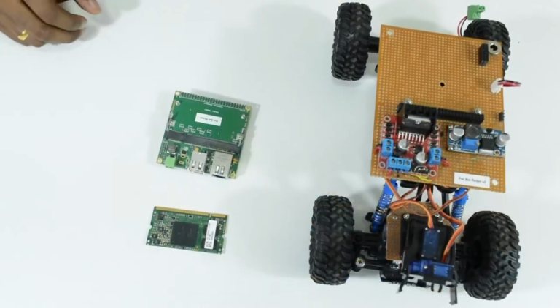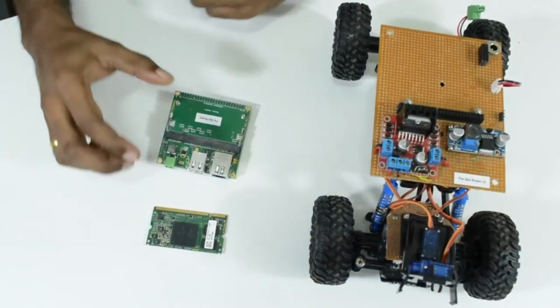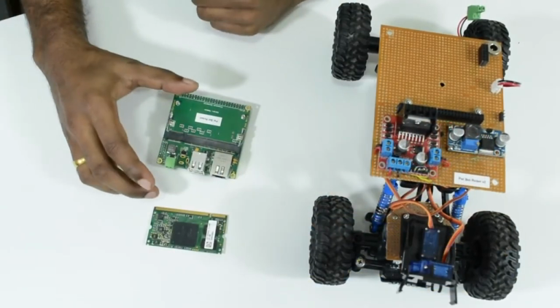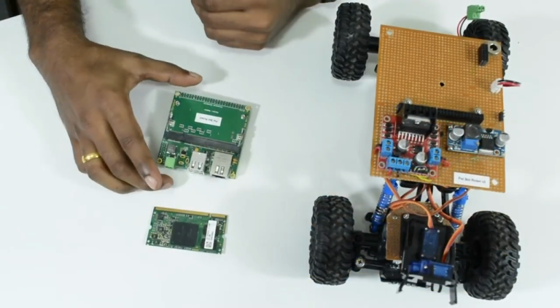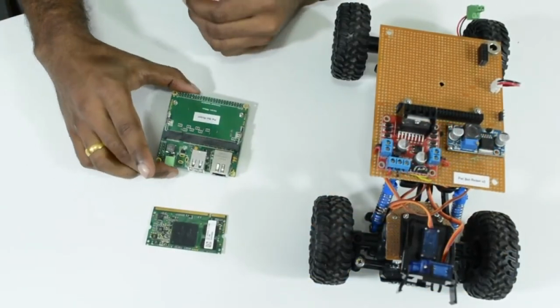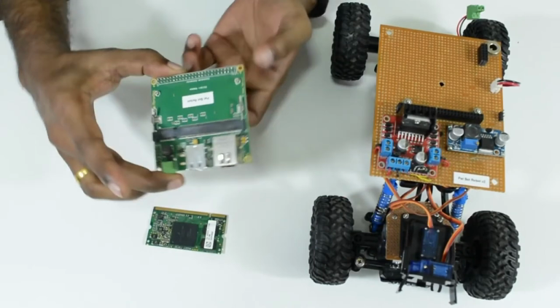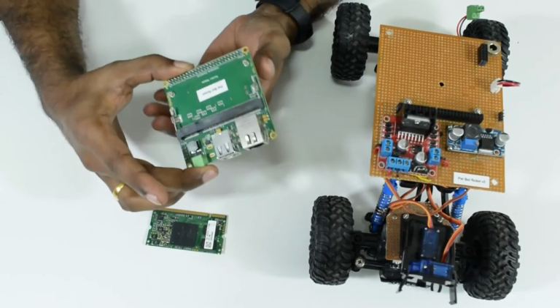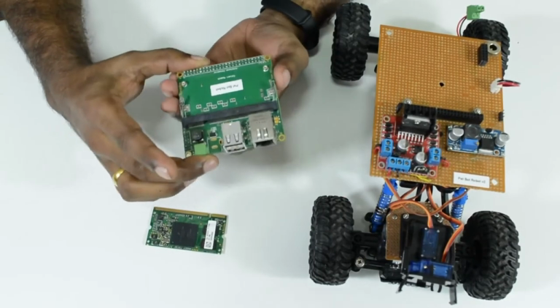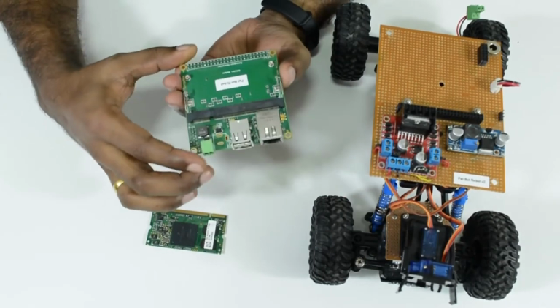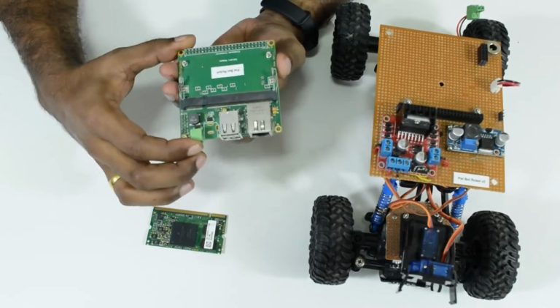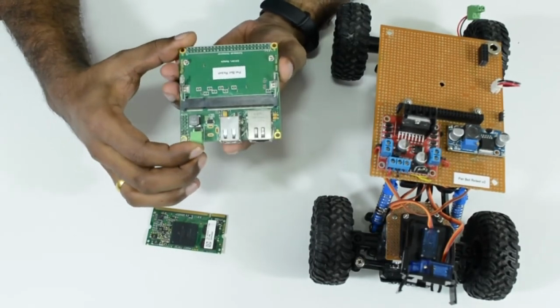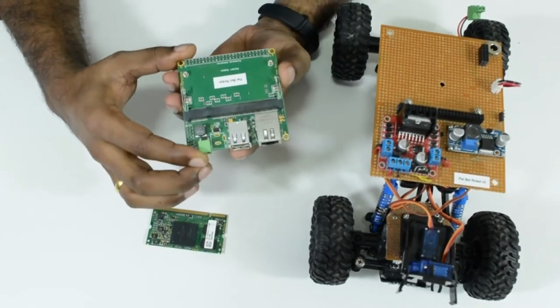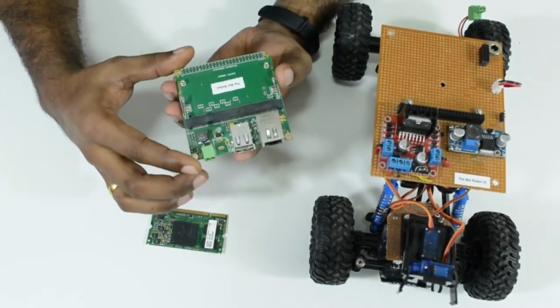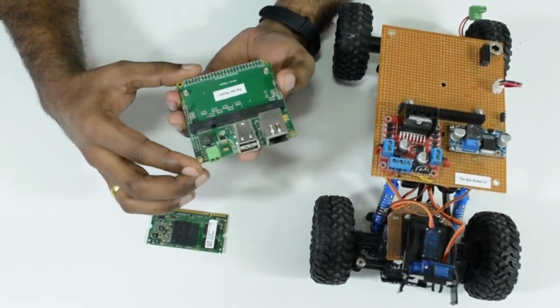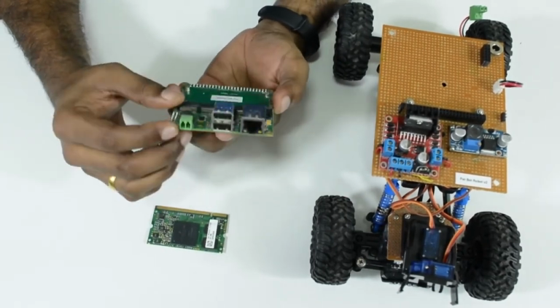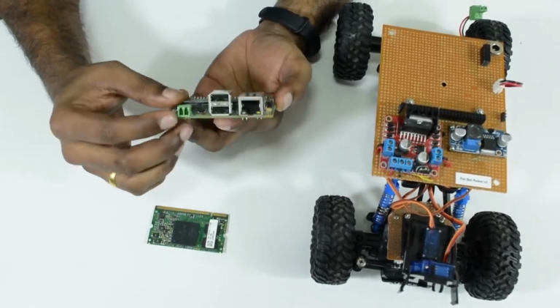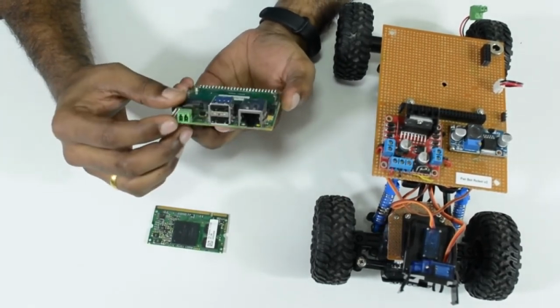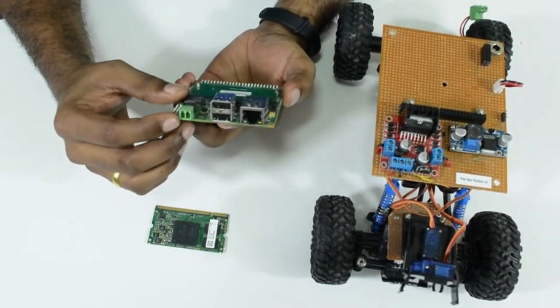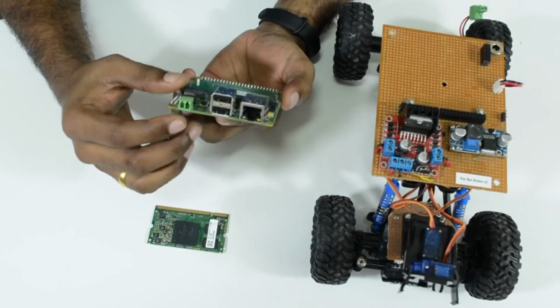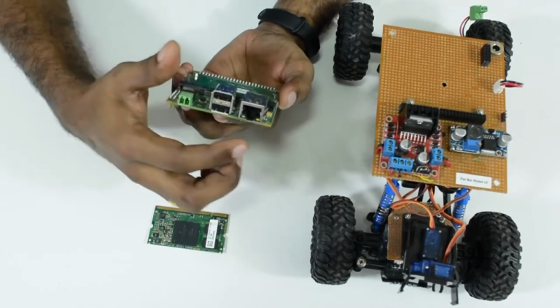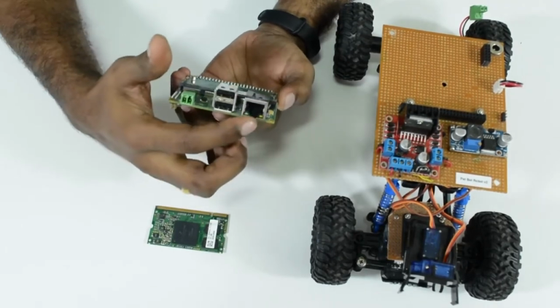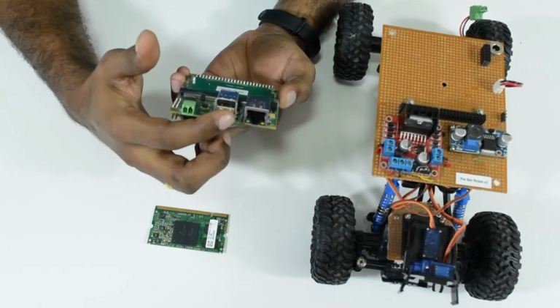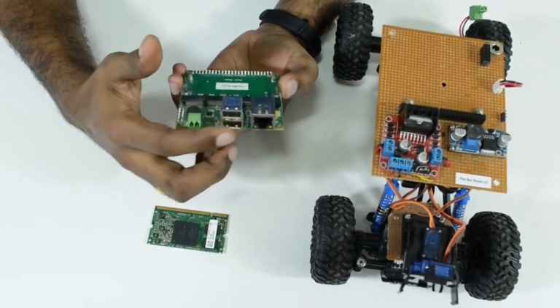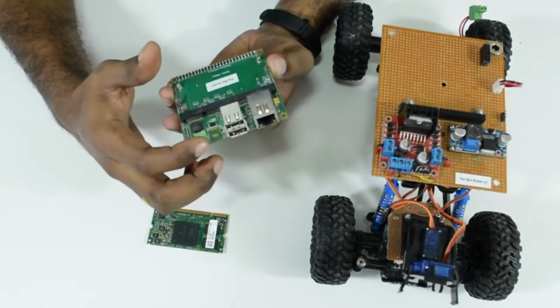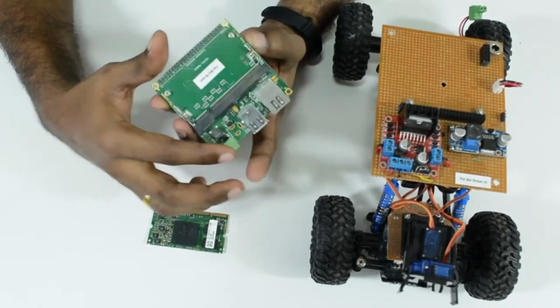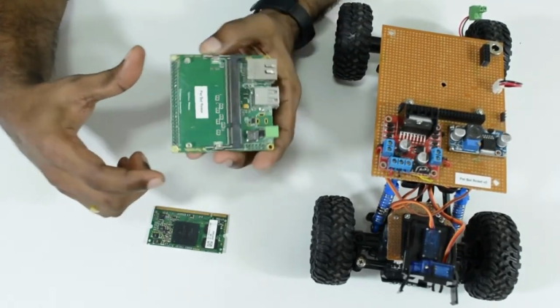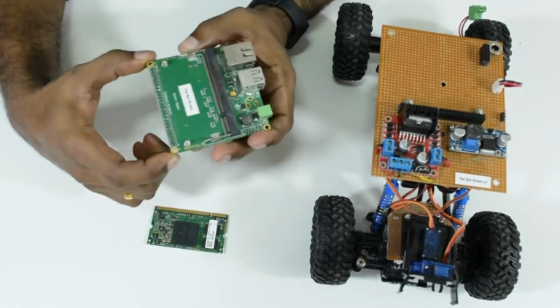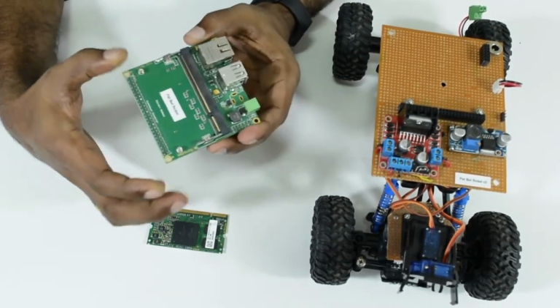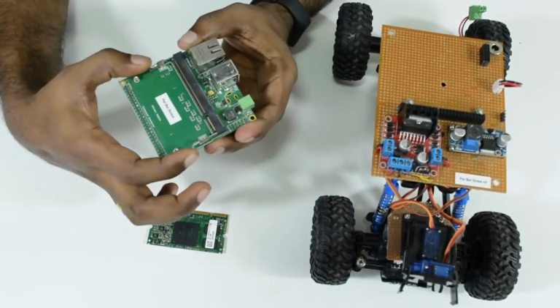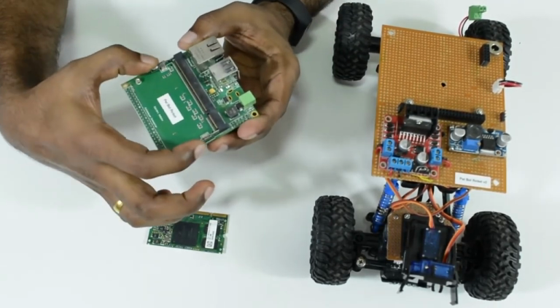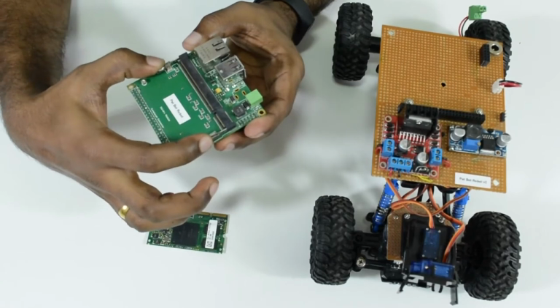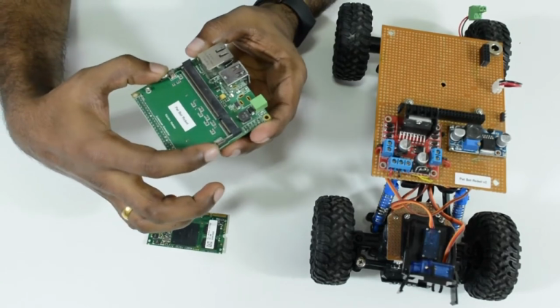Let us see another similar demo. In this demo we use the Colibri Viola Carrier Board. On this carrier board we have real-world interfaces like Ethernet, USB power supply, extension header, and a standard Sodimm header.